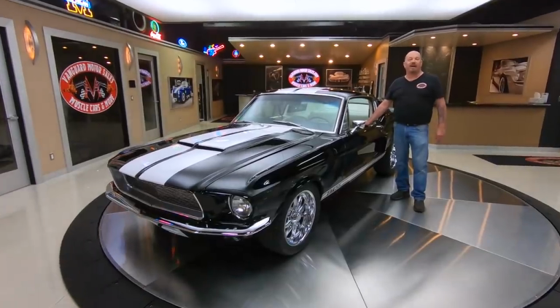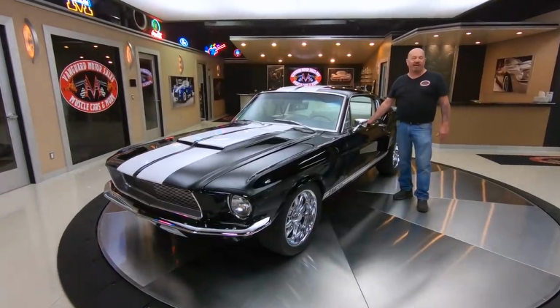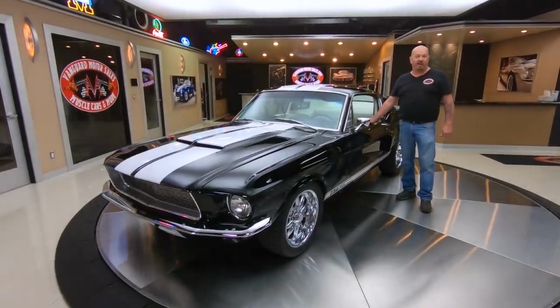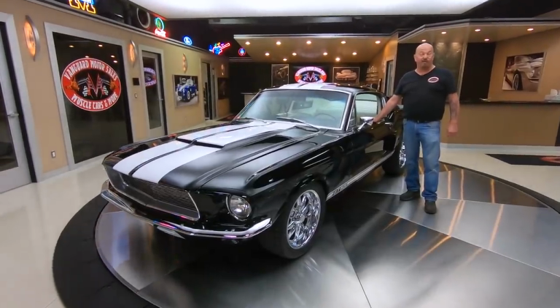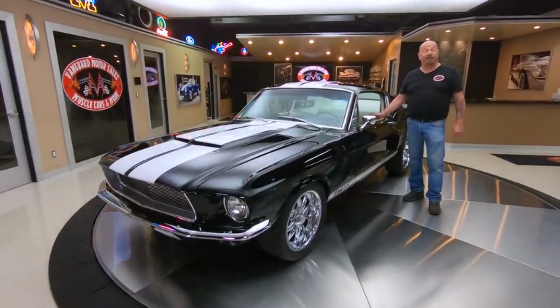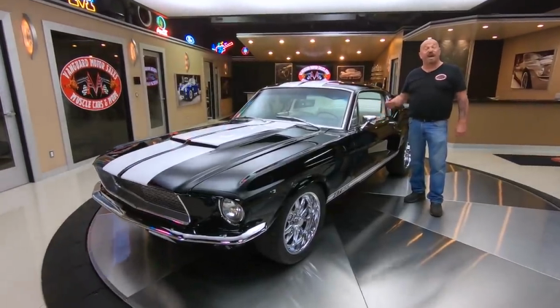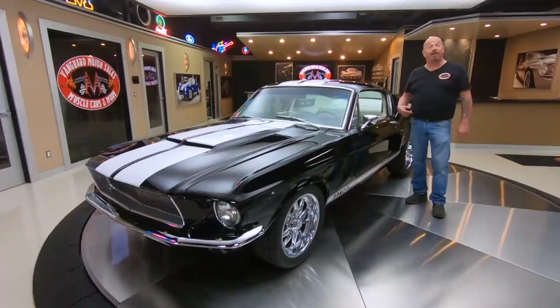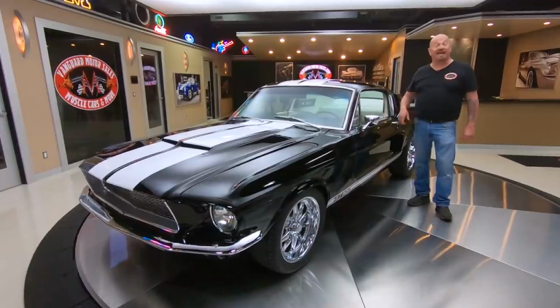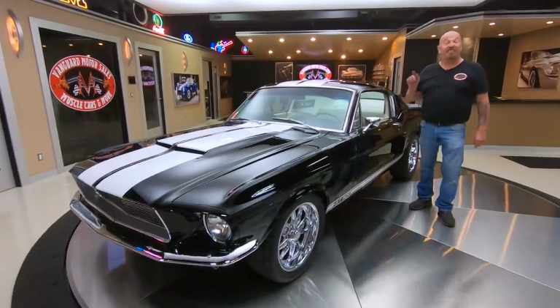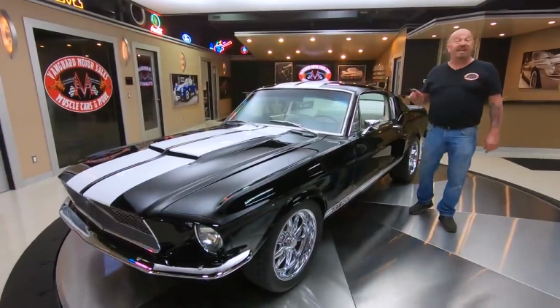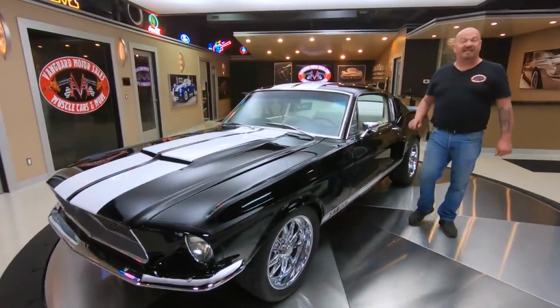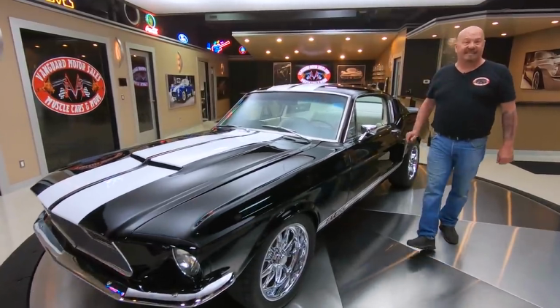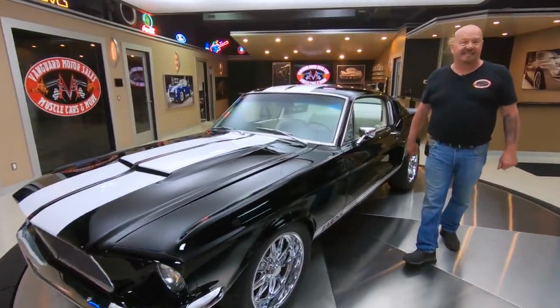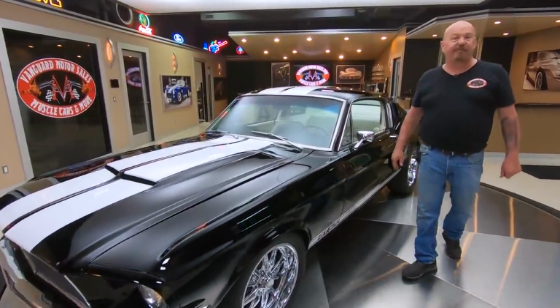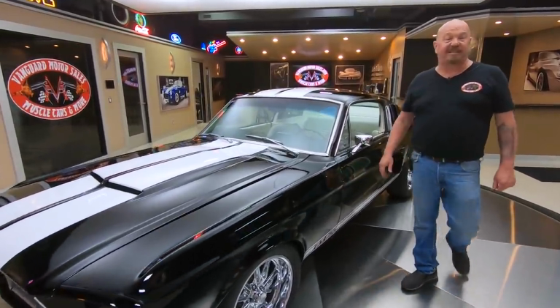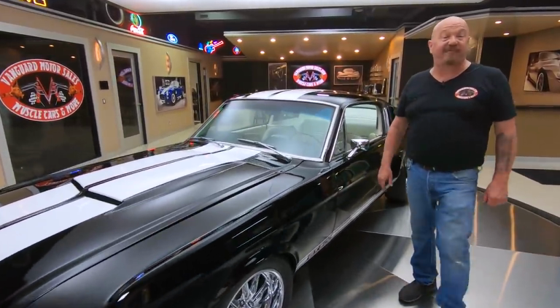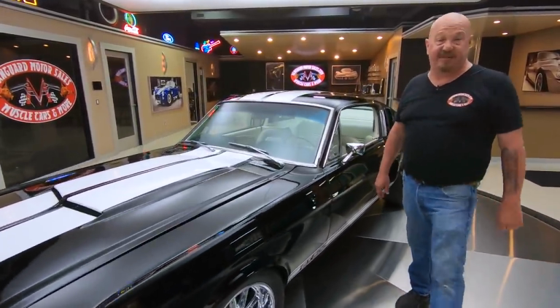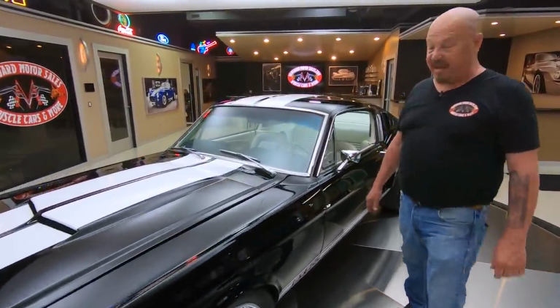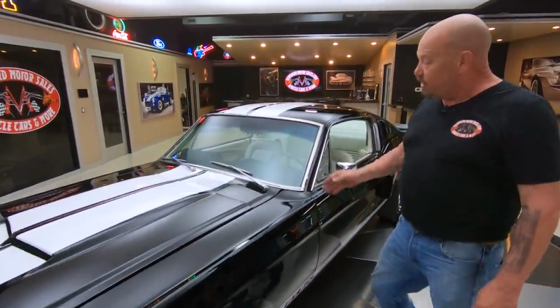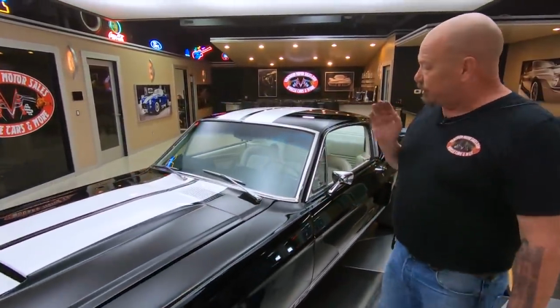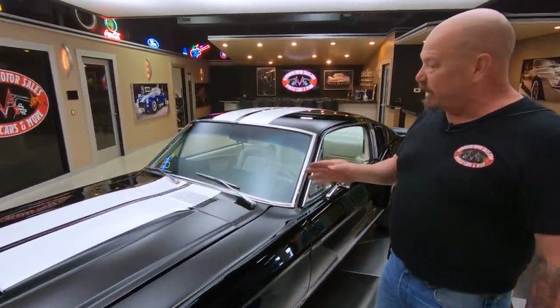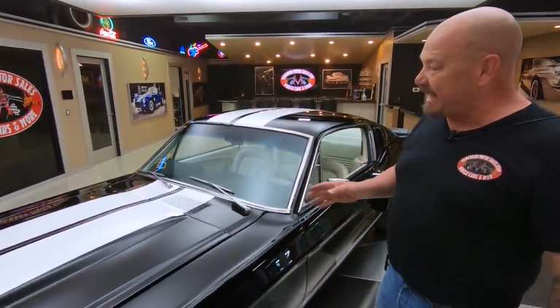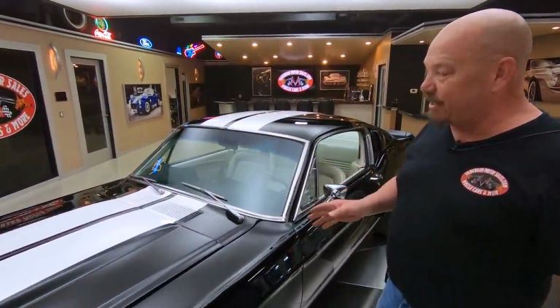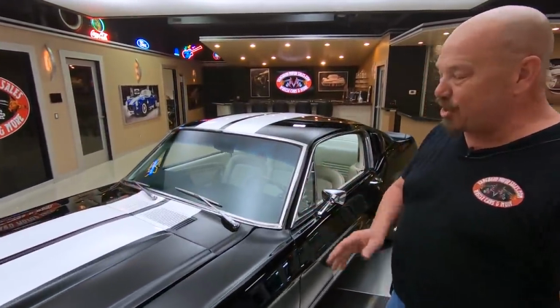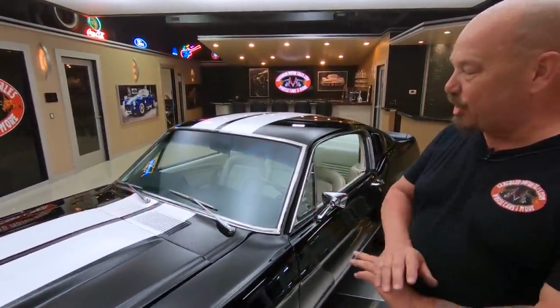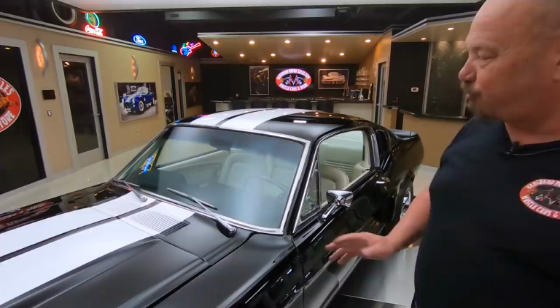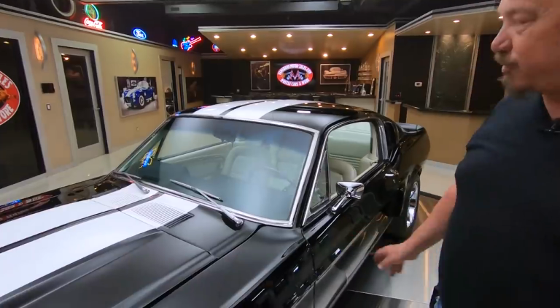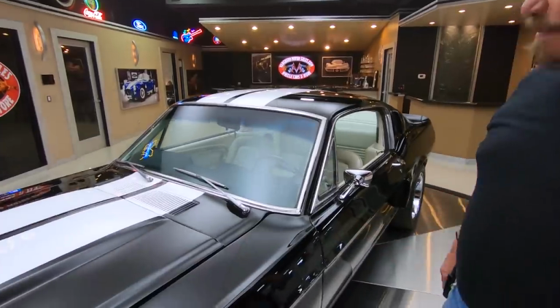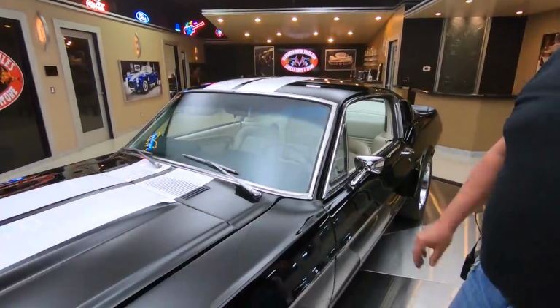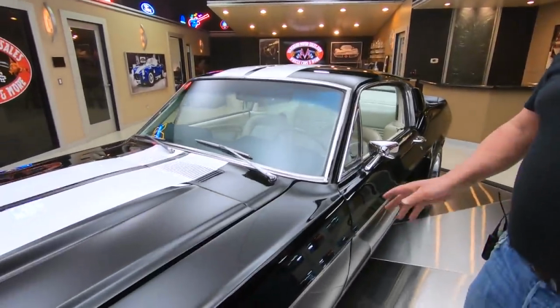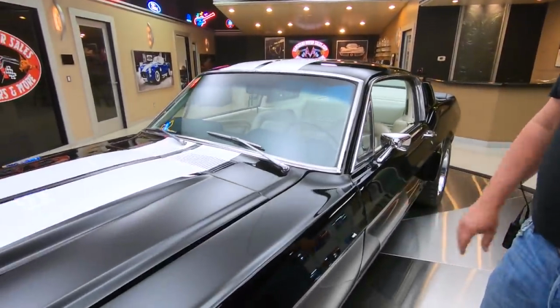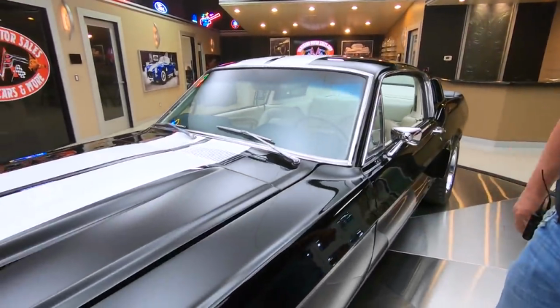Welcome back to Vanguard Motor Sales. I'm Greg, and this is a '67 Mustang Fastback. There's a 390 under the hood, fresh rebuild, big cam.